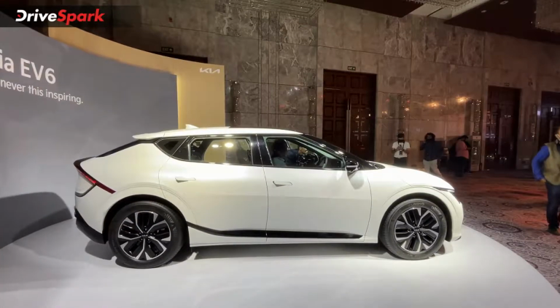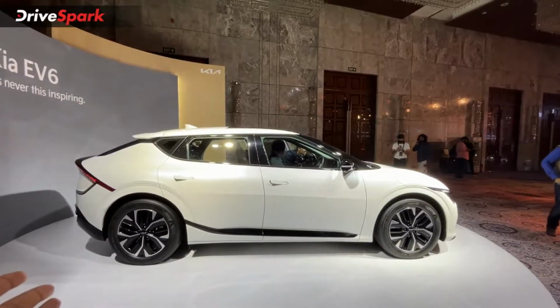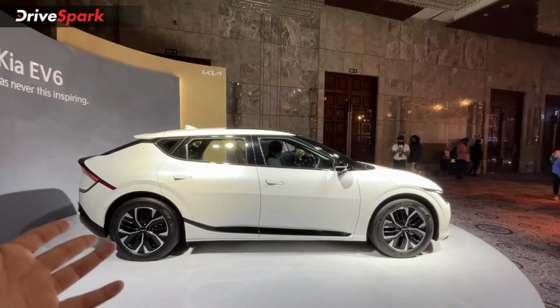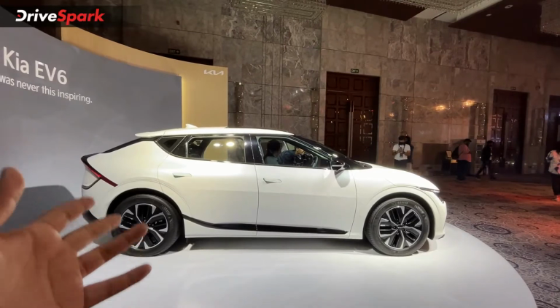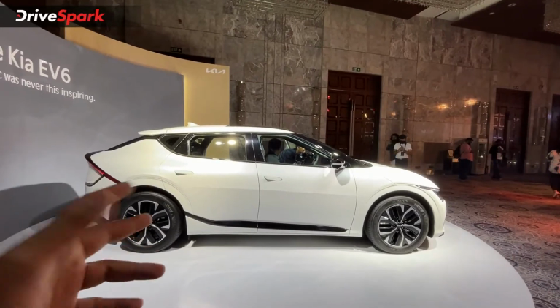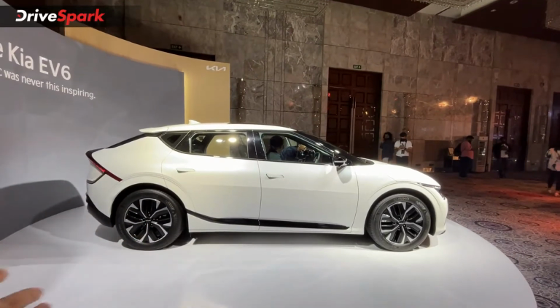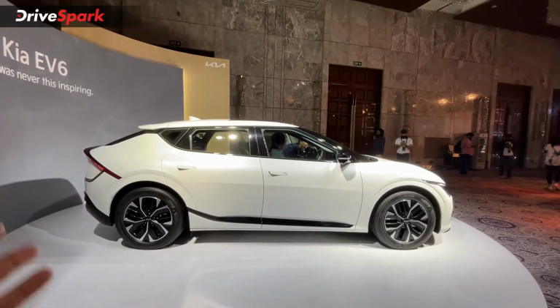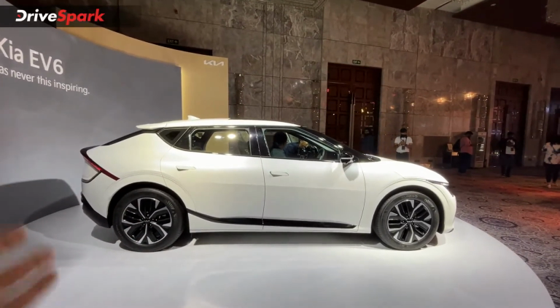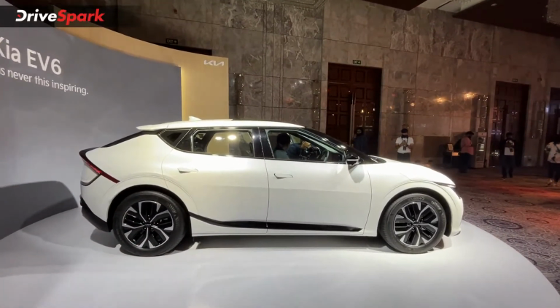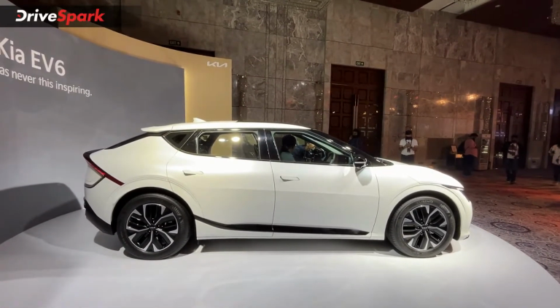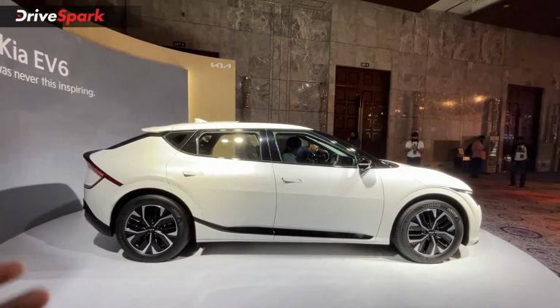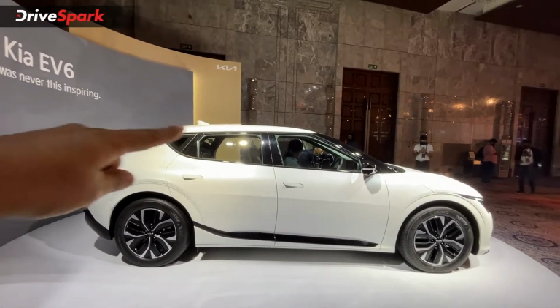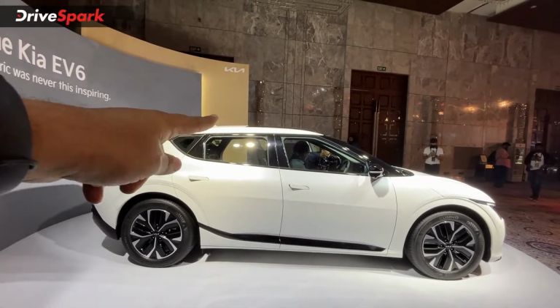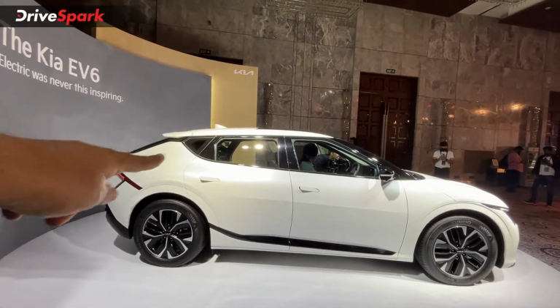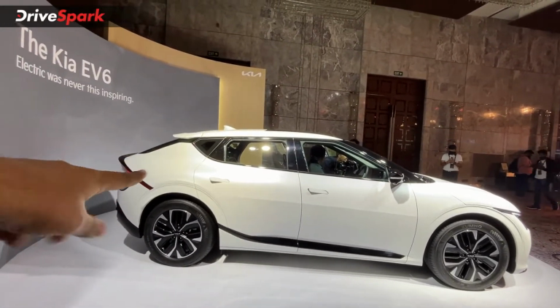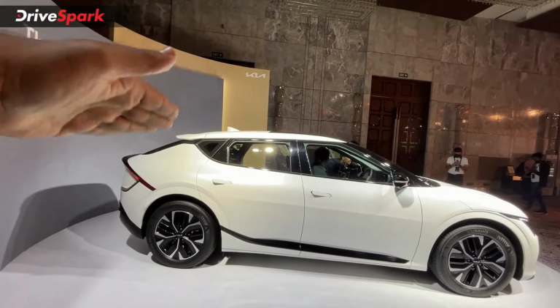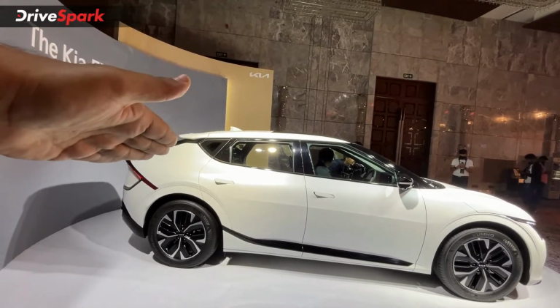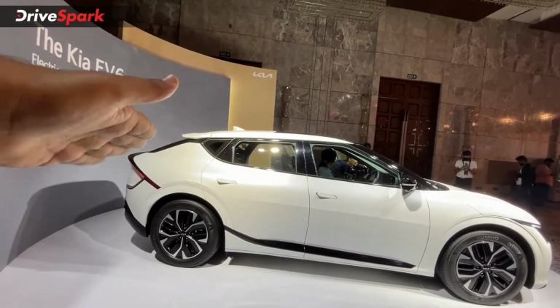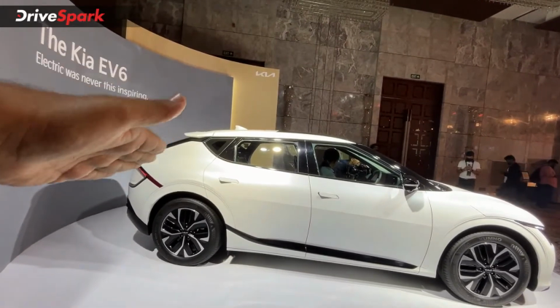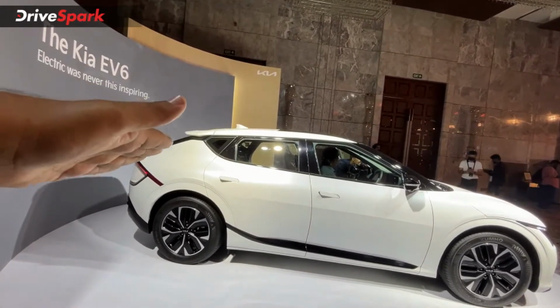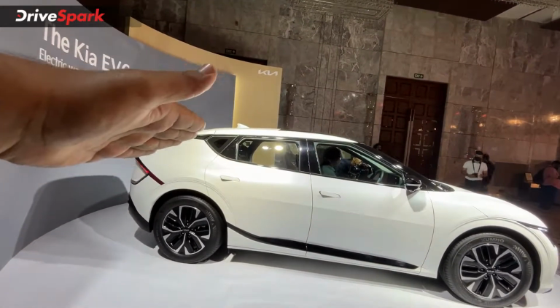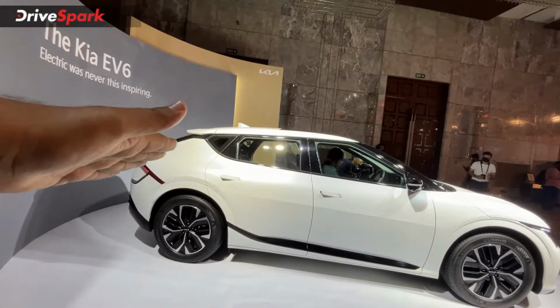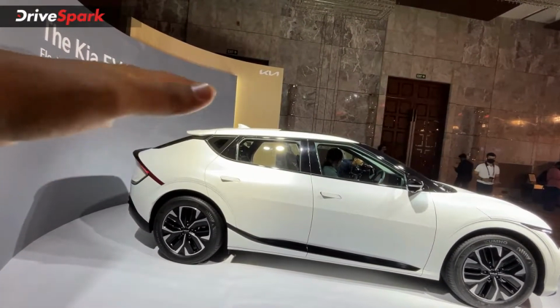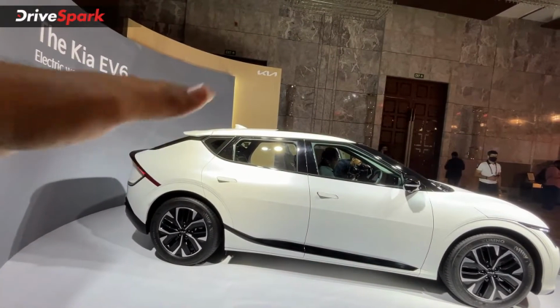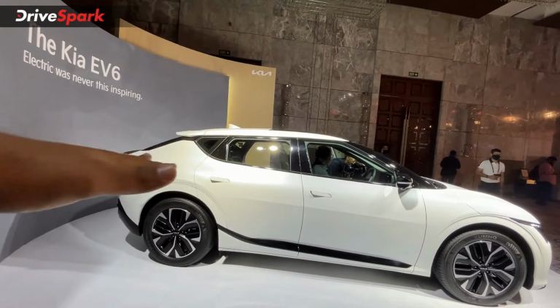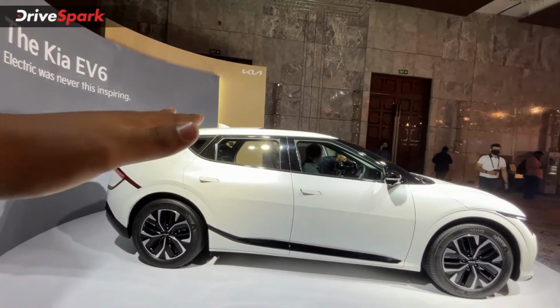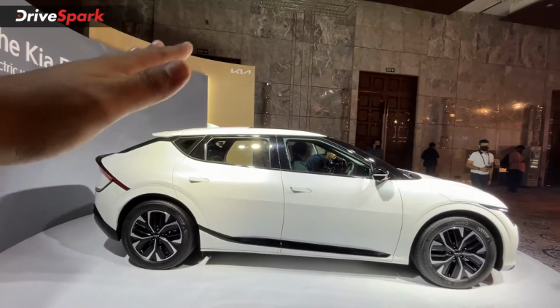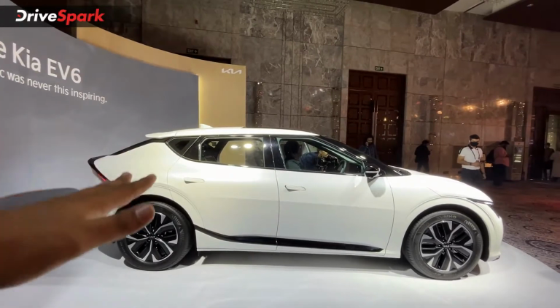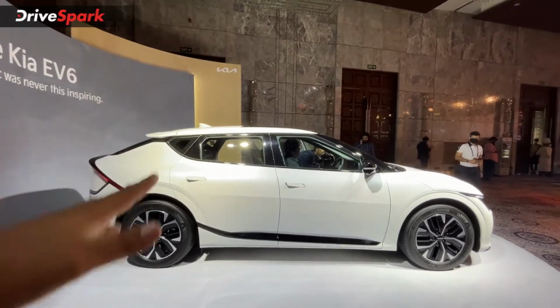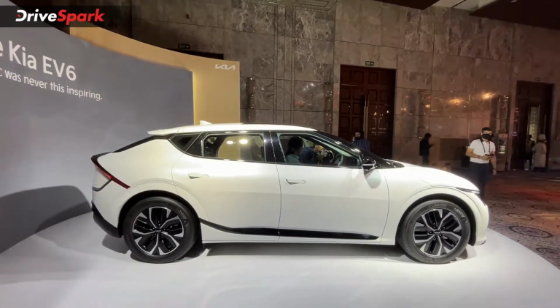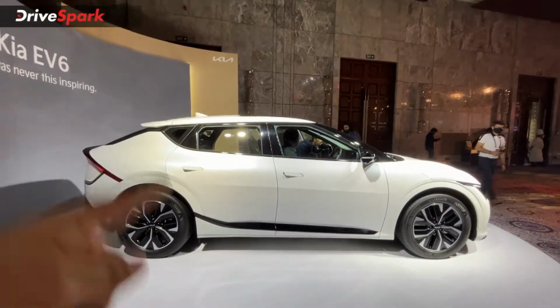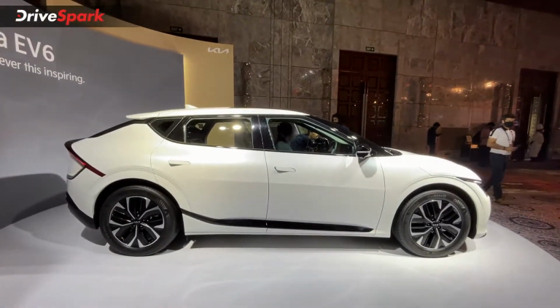The most fascinating part is the side profile. This is inspired by a crossover utility vehicle look, and it also features a notchback design where the windscreen is steeply raked to create the aerodynamic body required for this electric car.